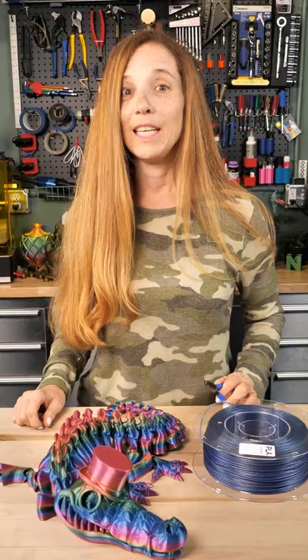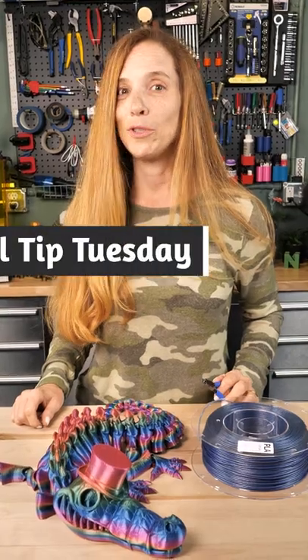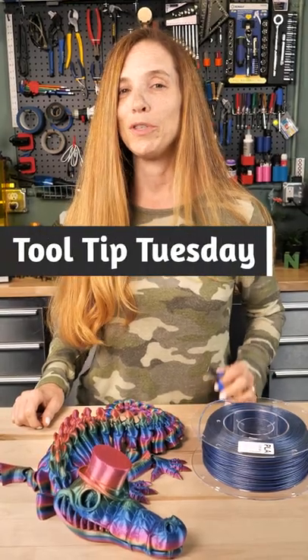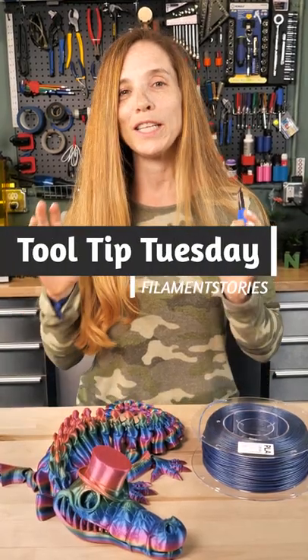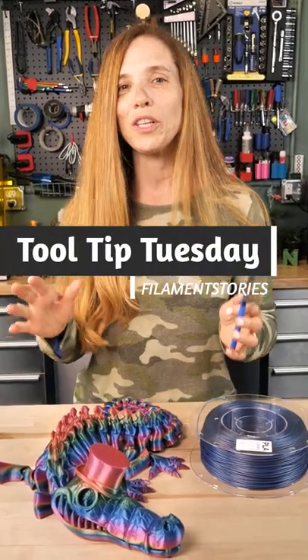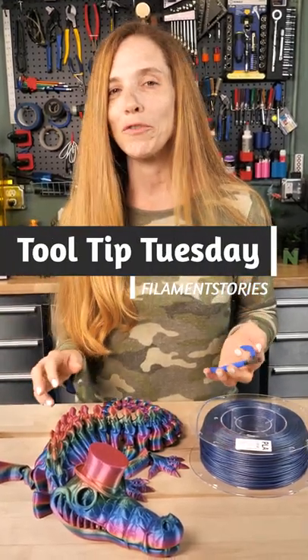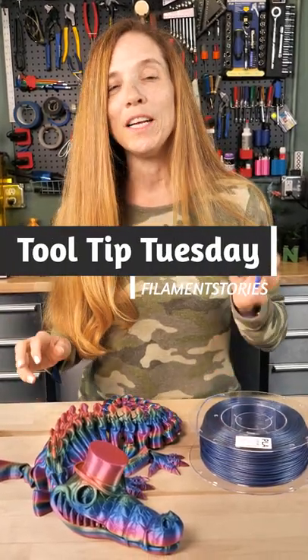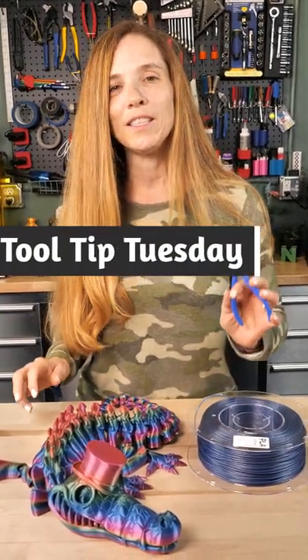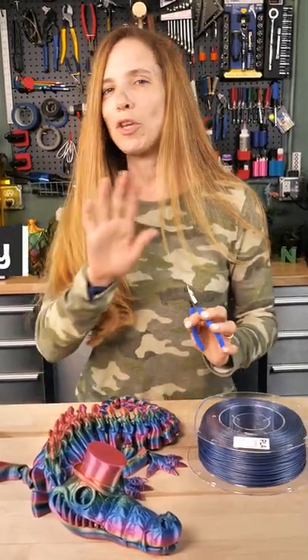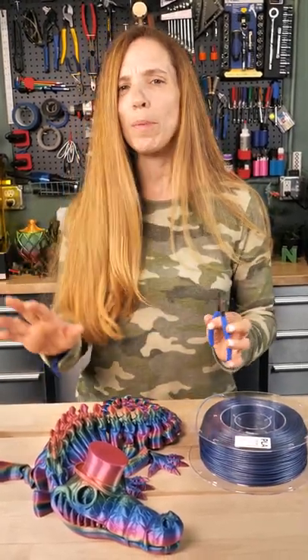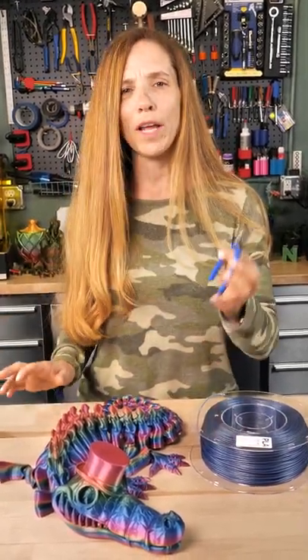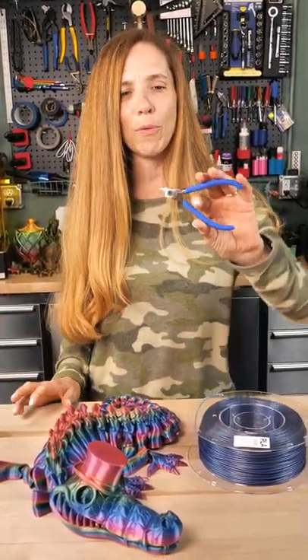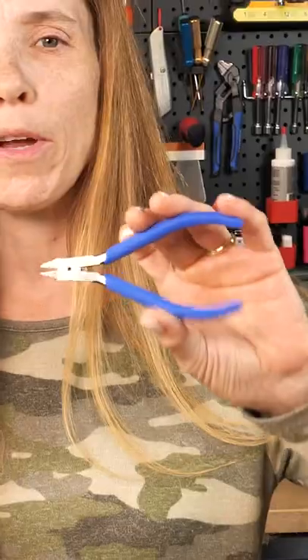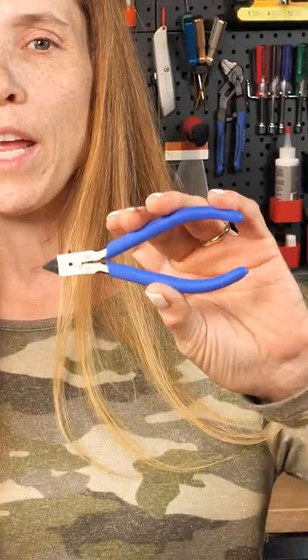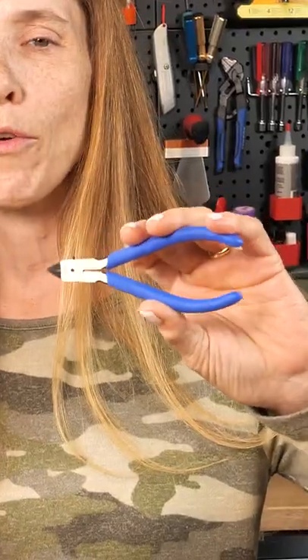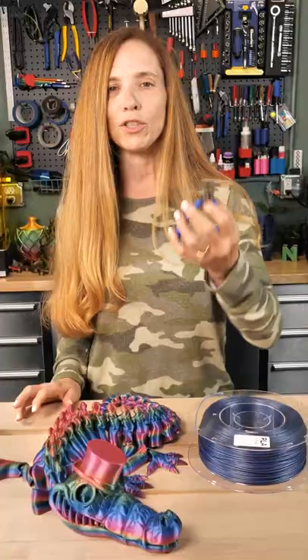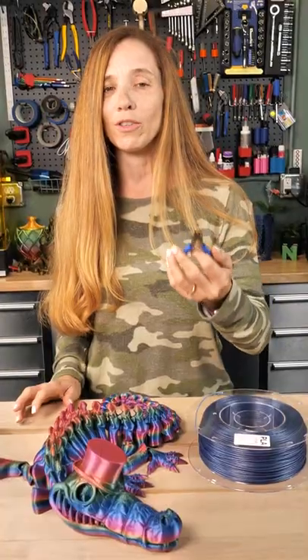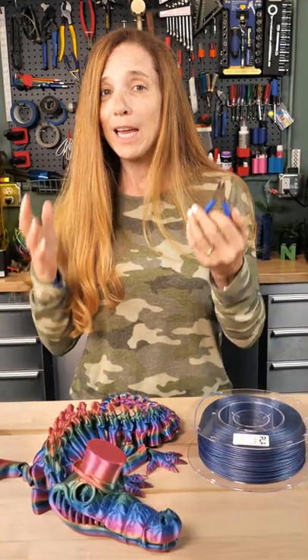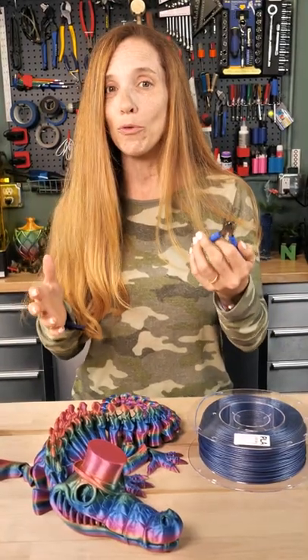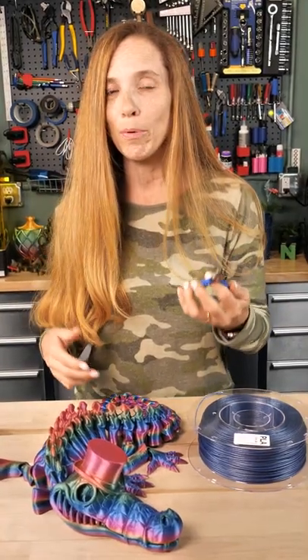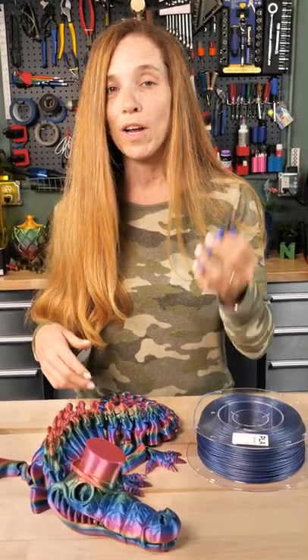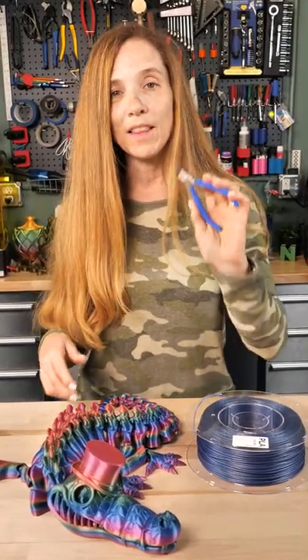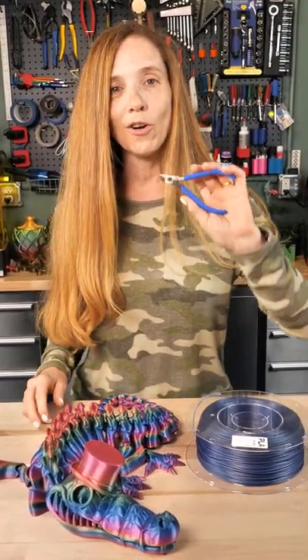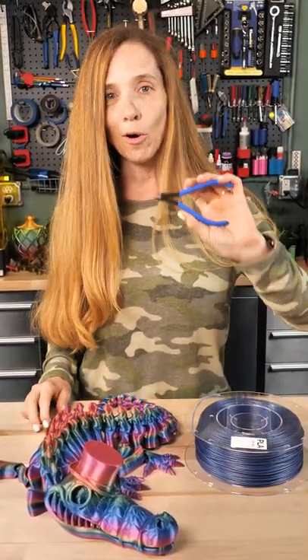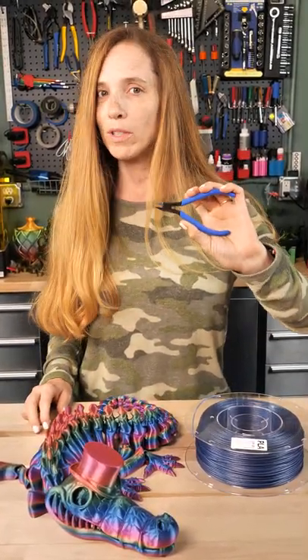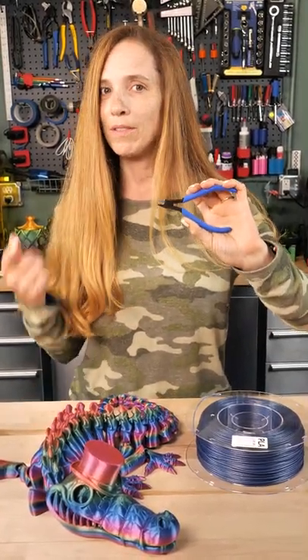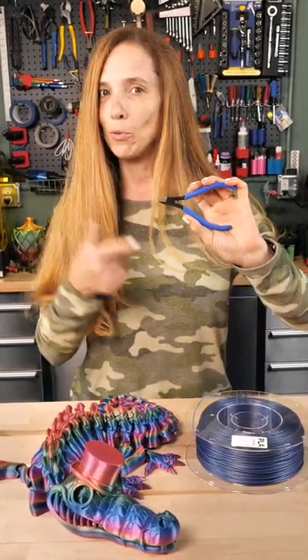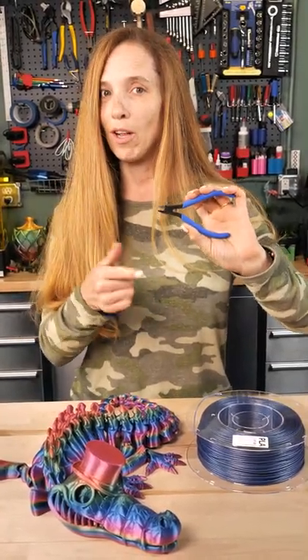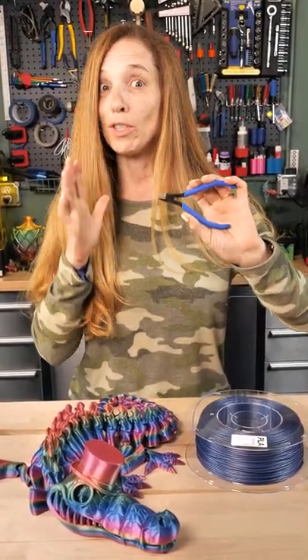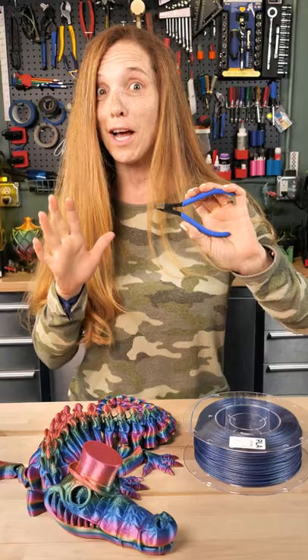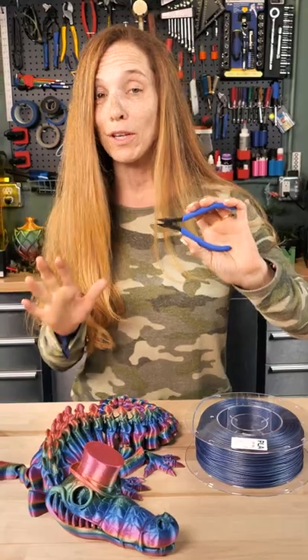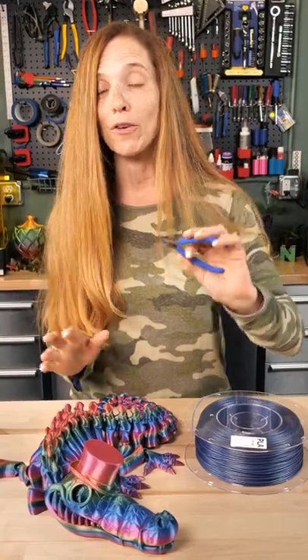It's Tooltip Tuesday. This one's a little different. This is something you probably already have — your flush cutters. They came with your 3D printer. These are more expensive. These are $20, which is a lot for flush cutters.